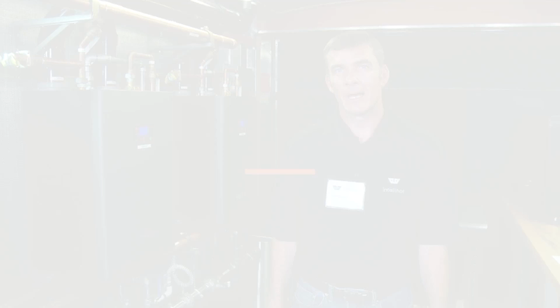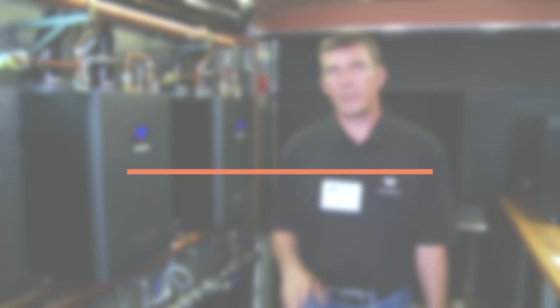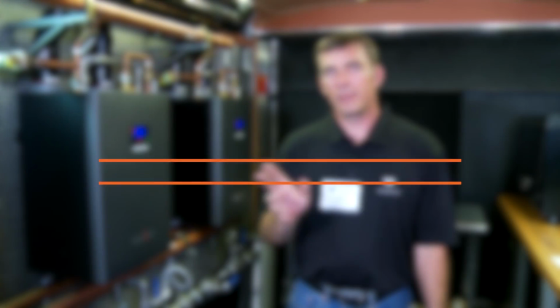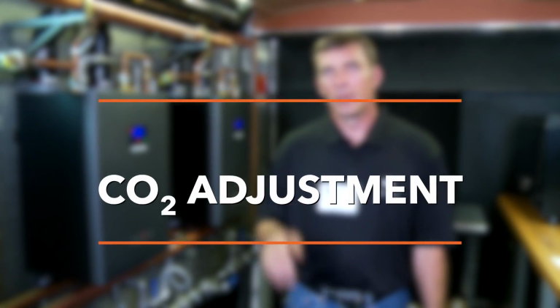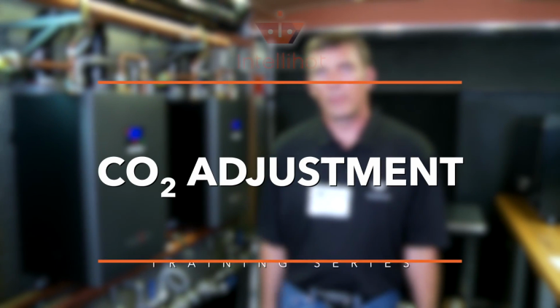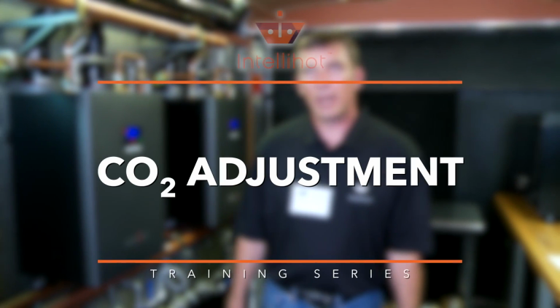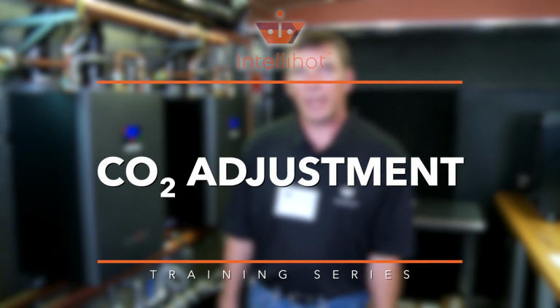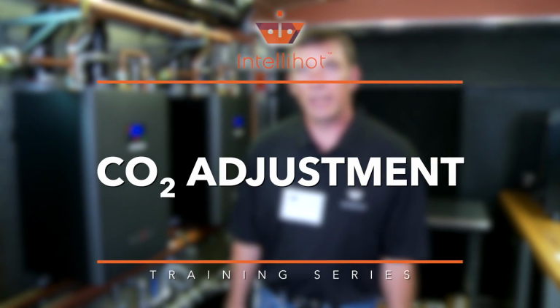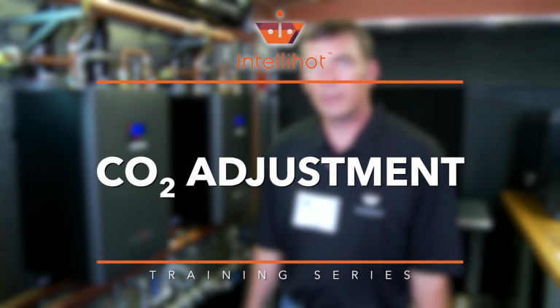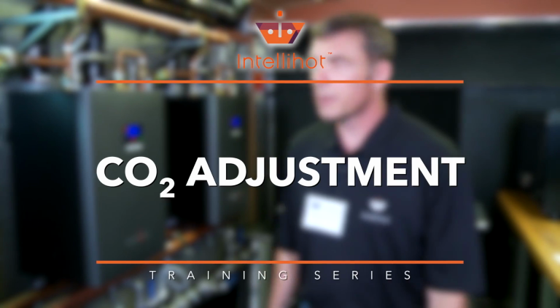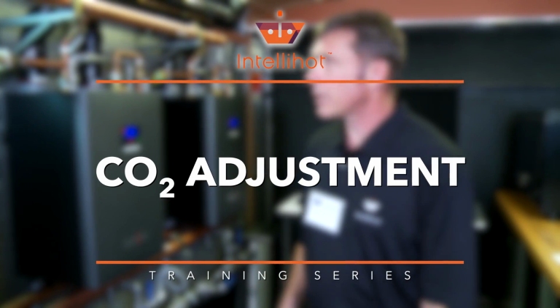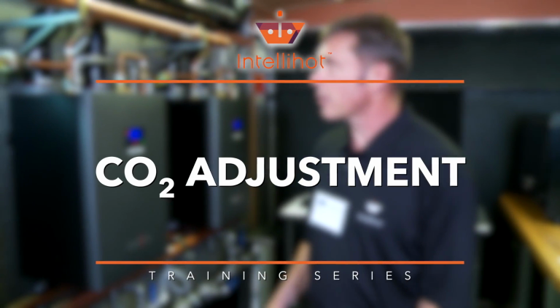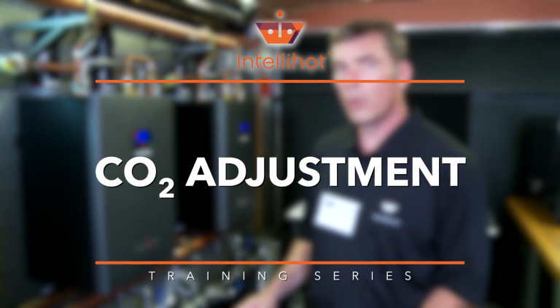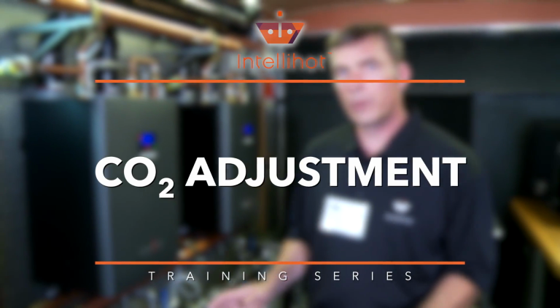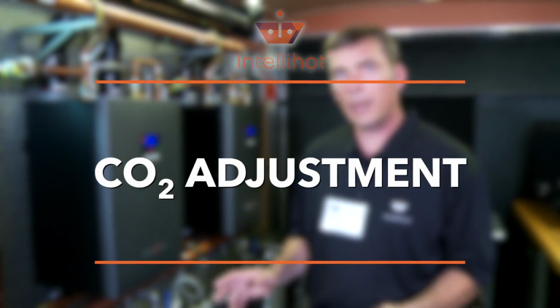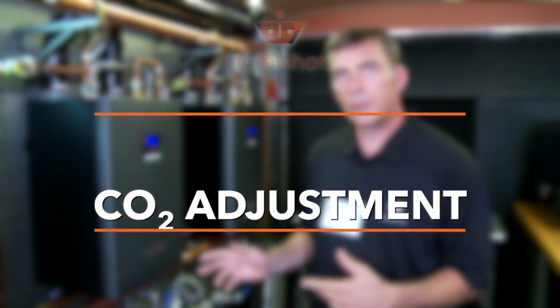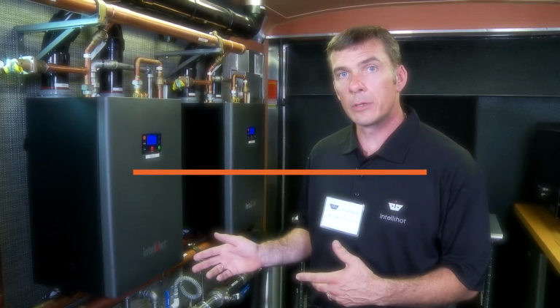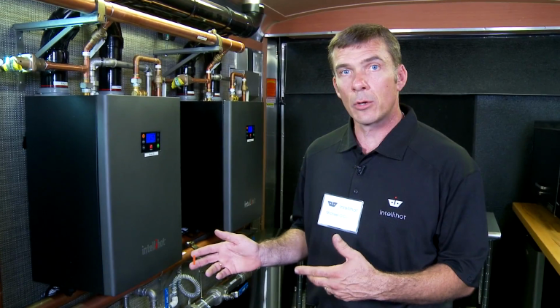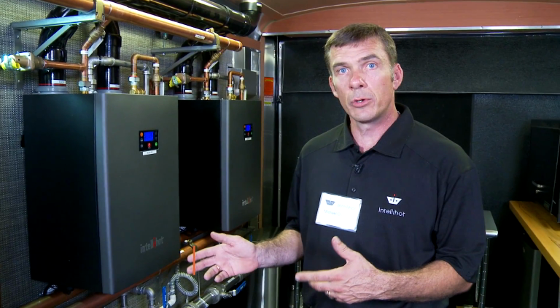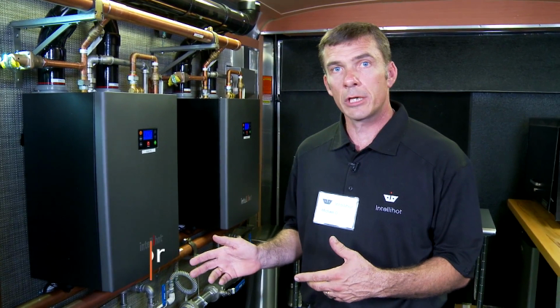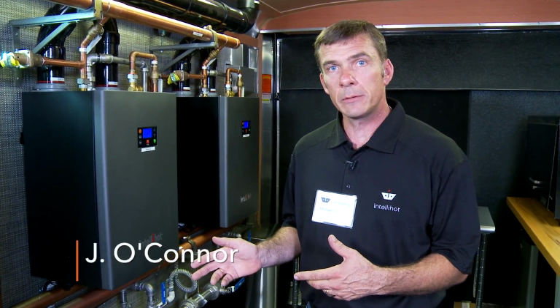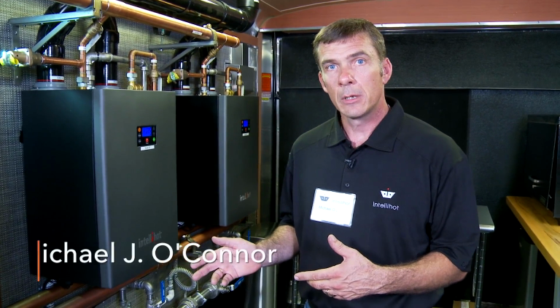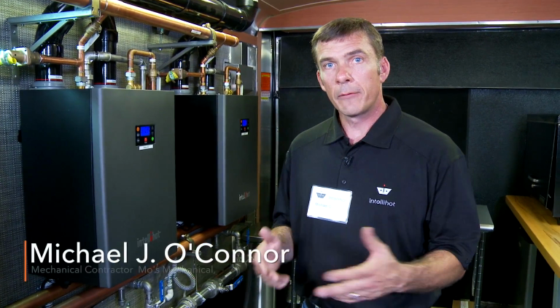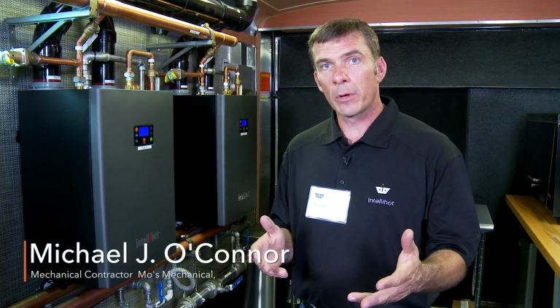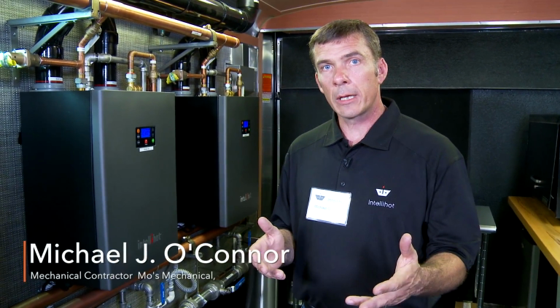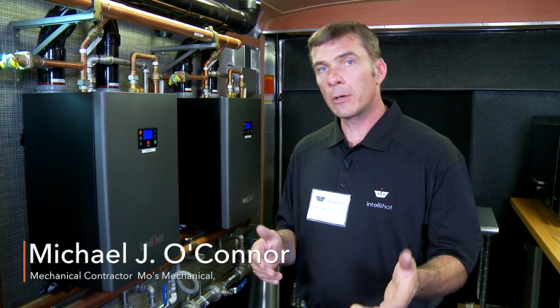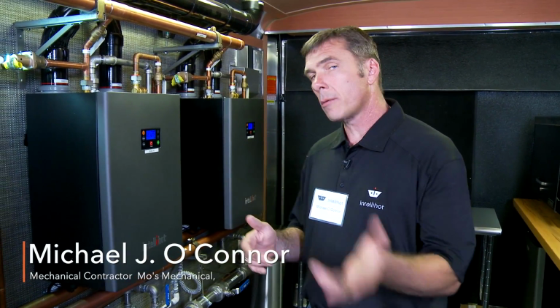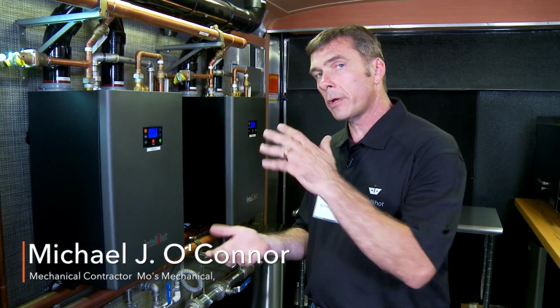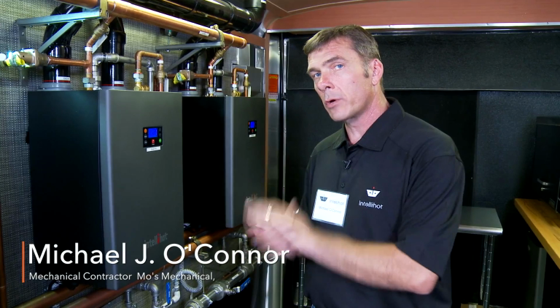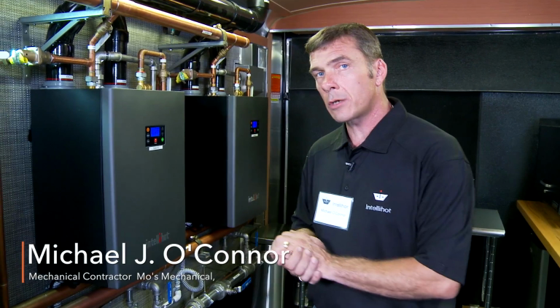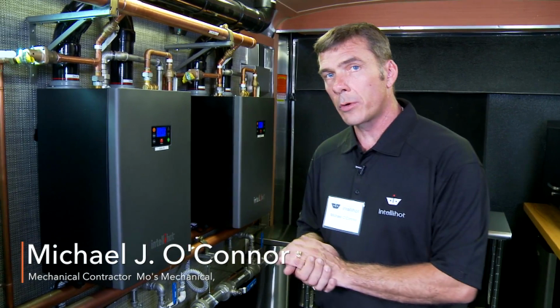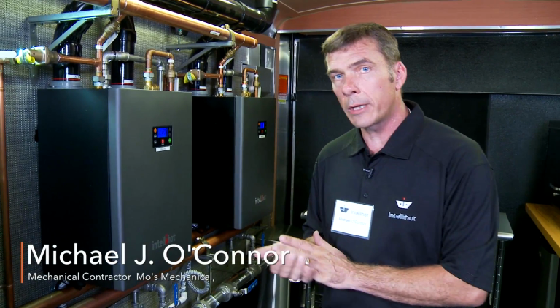Hi everybody, Mike back again to kind of go over how to do the CO2 adjustment. If you want to get into it, come on in — we'll get started real quick.